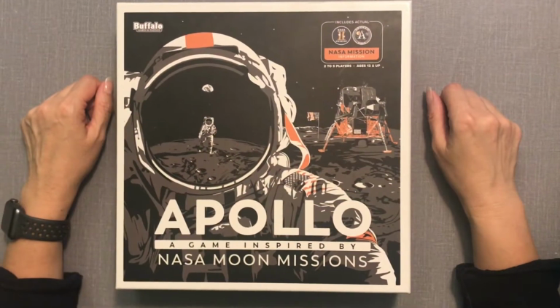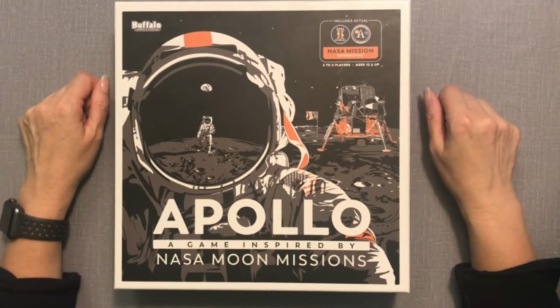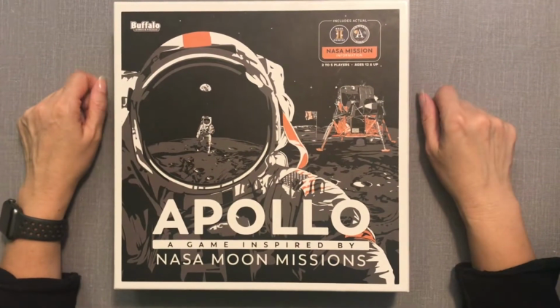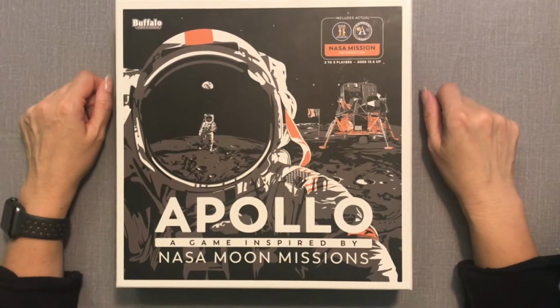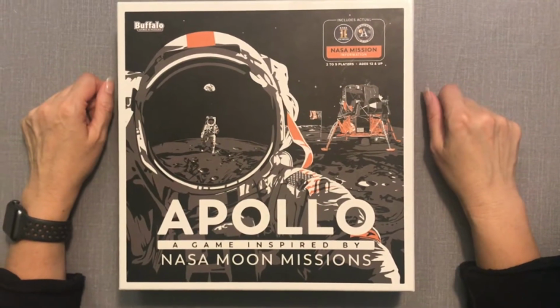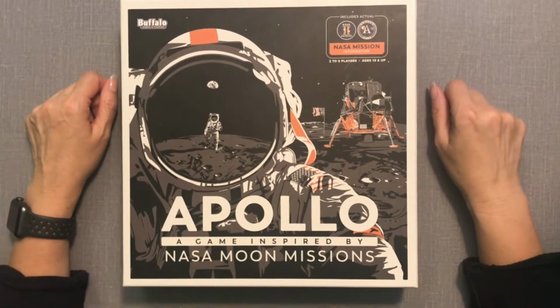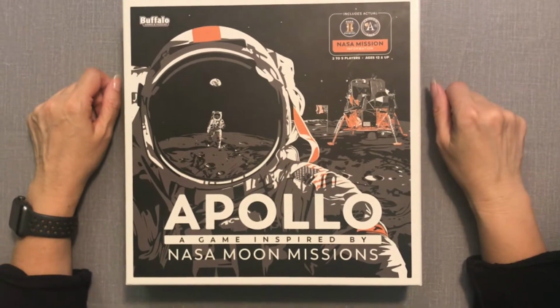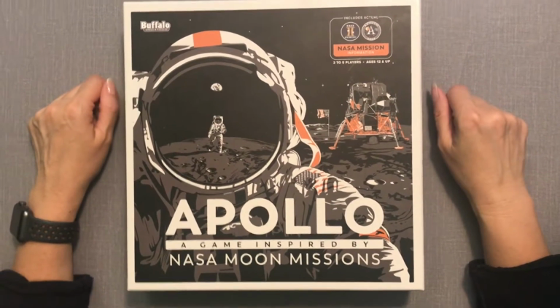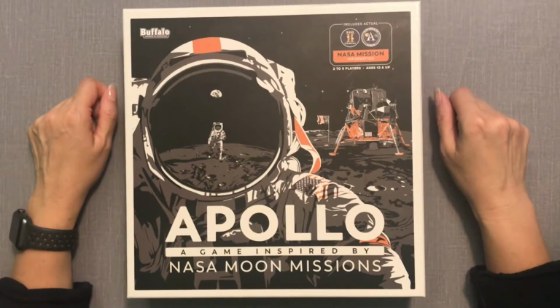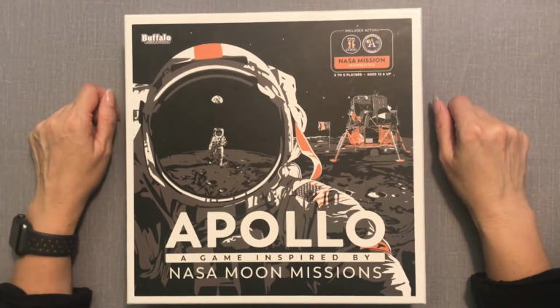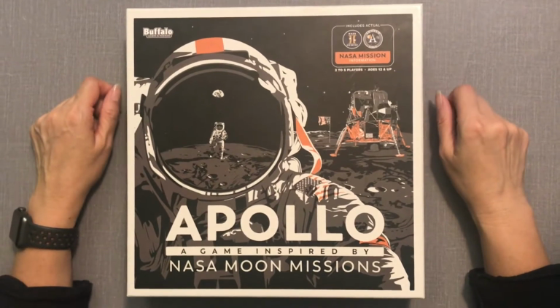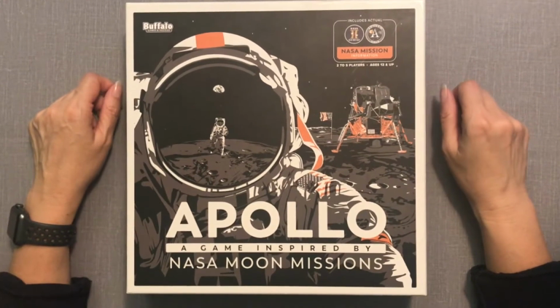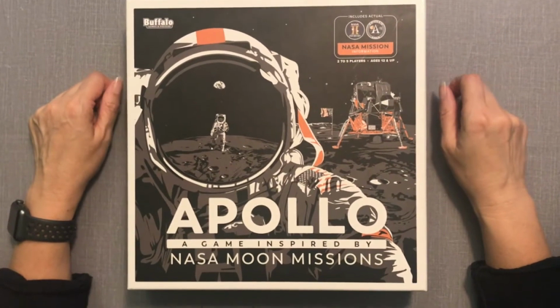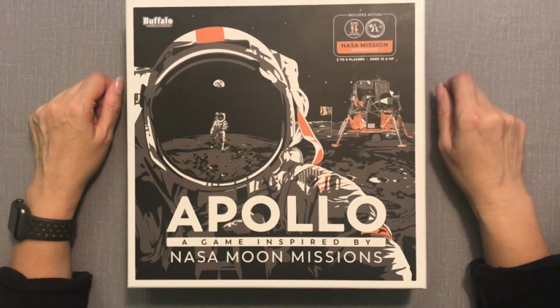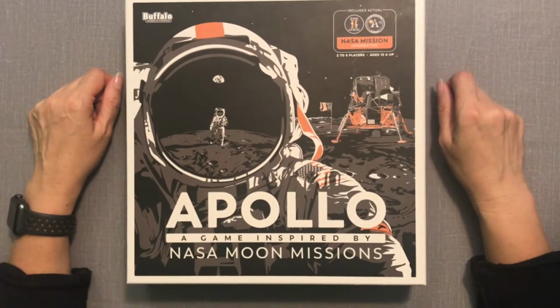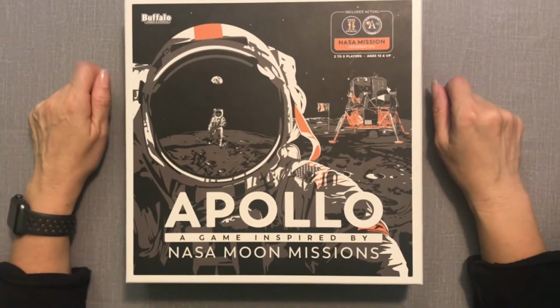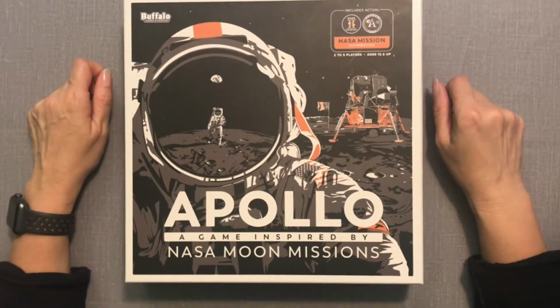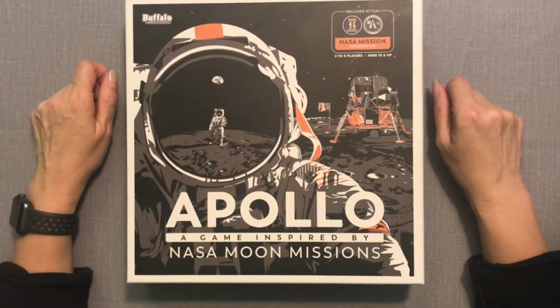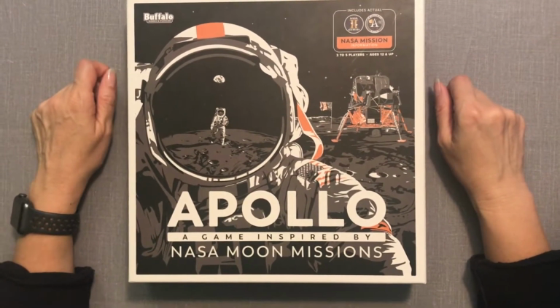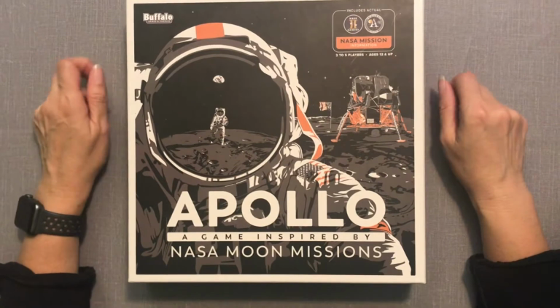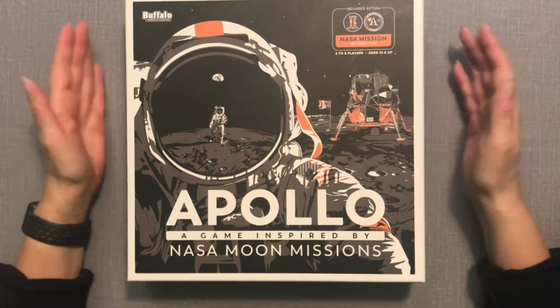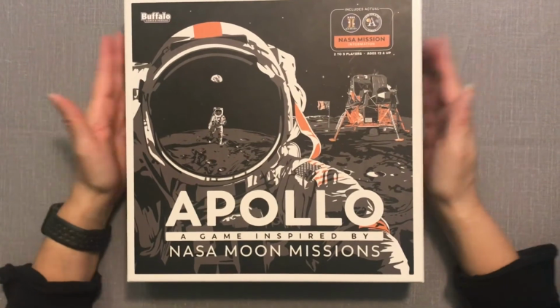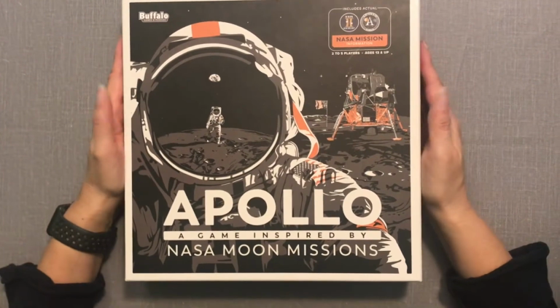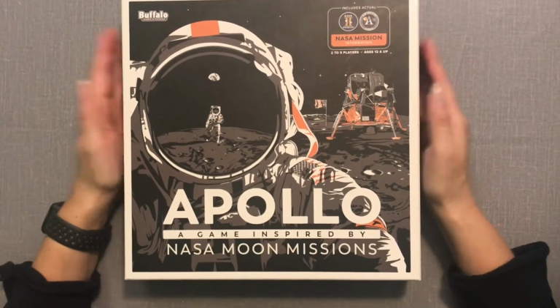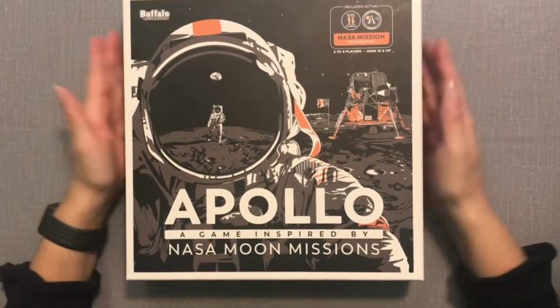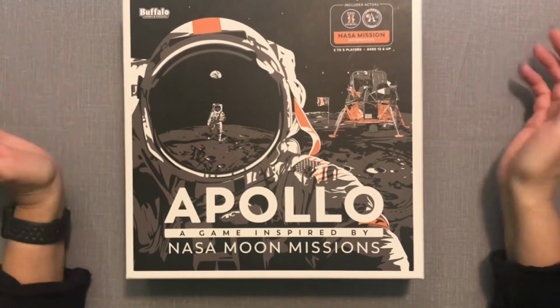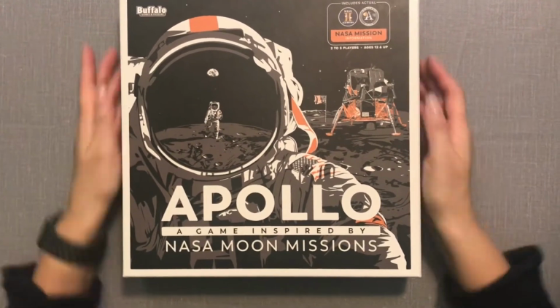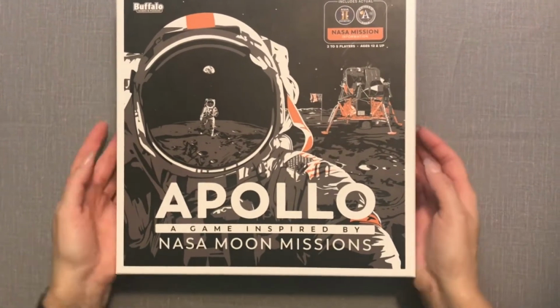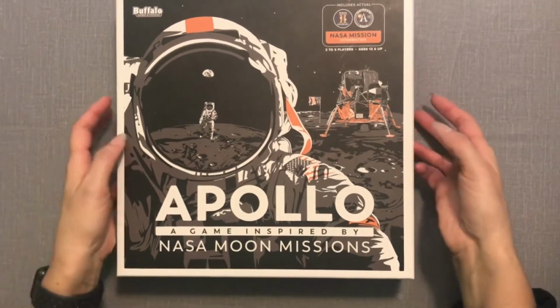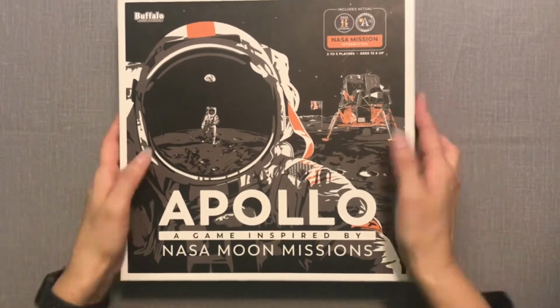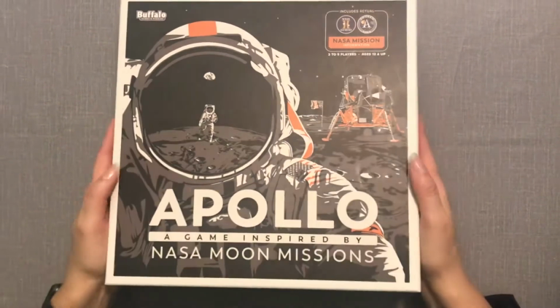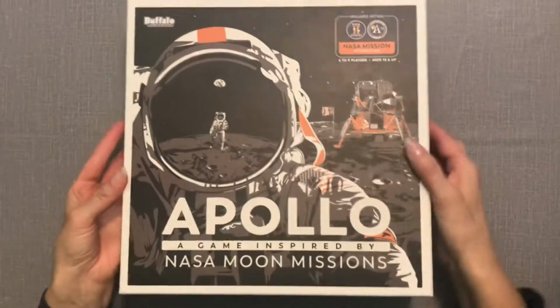Hi everyone, welcome to Table for Two. I am the elusive Bigfoot and today we are unboxing Apollo, a game inspired by NASA moon missions. This is by Buffalo Games and Puzzles, so let's take a look.